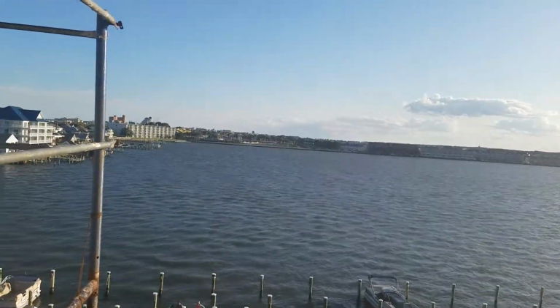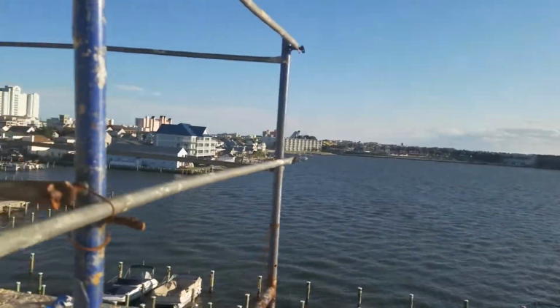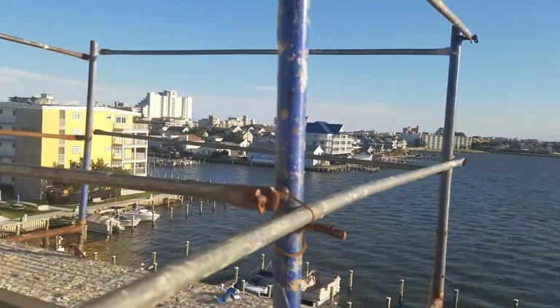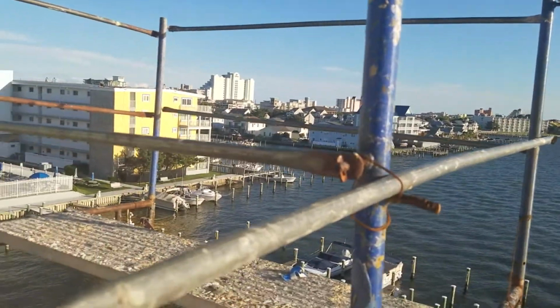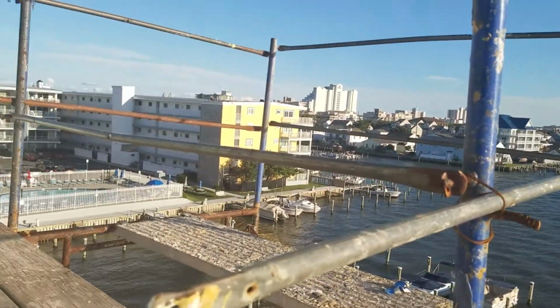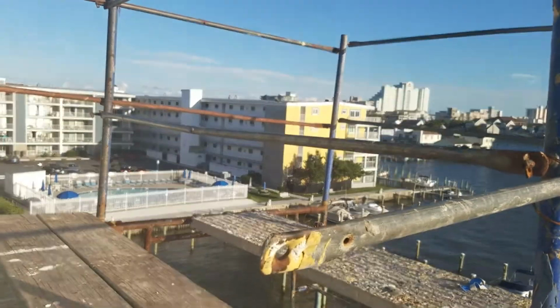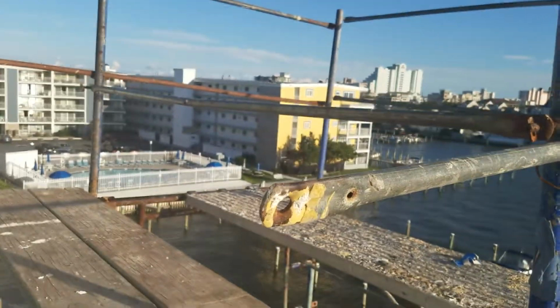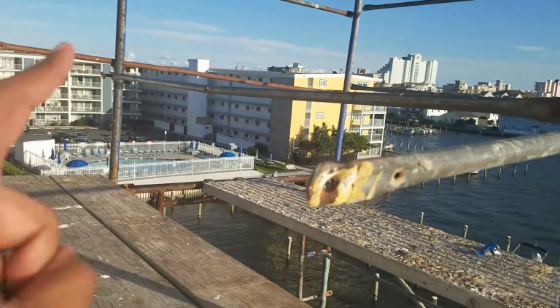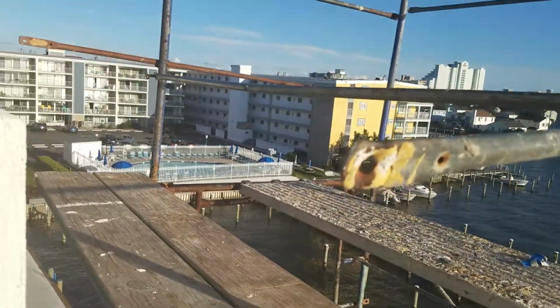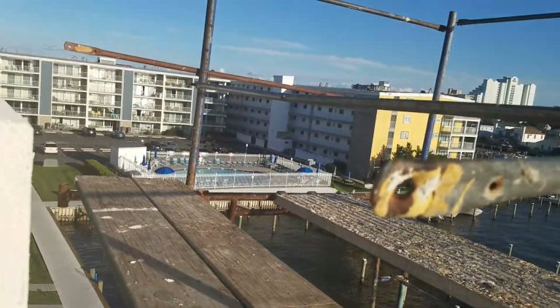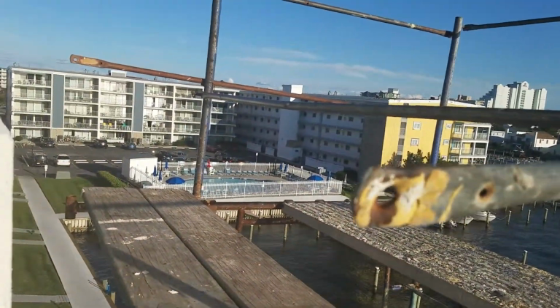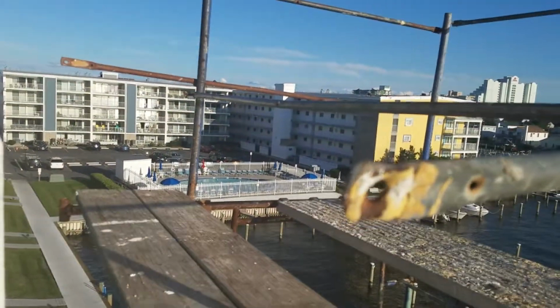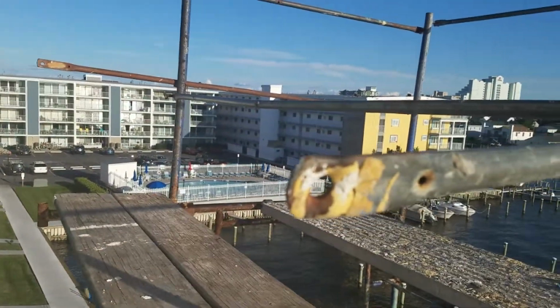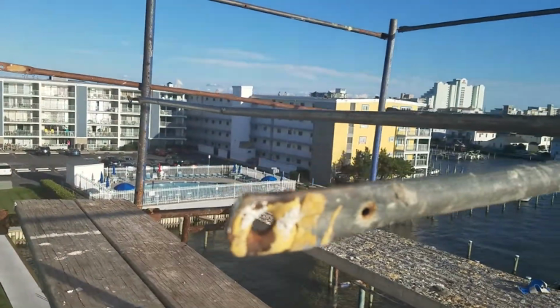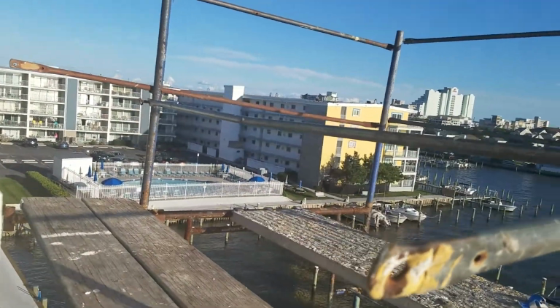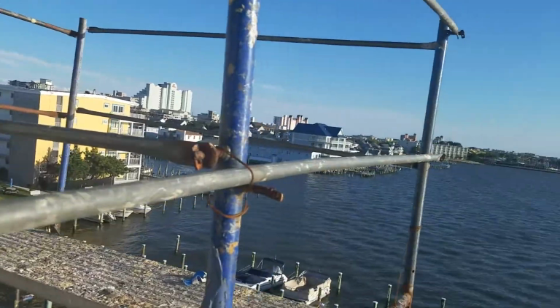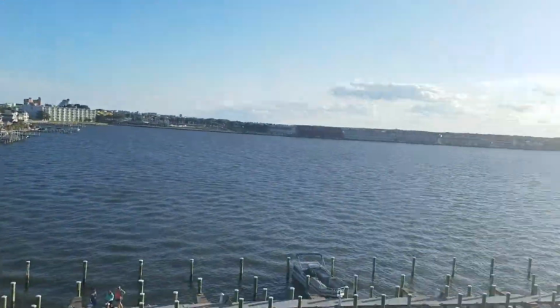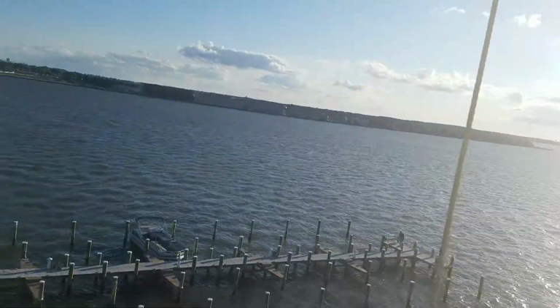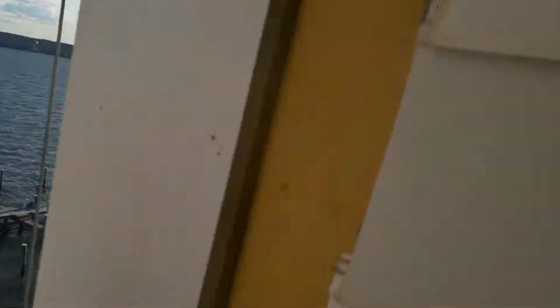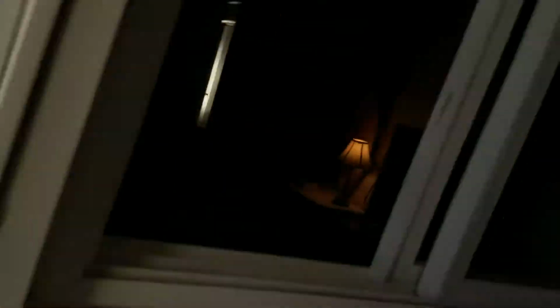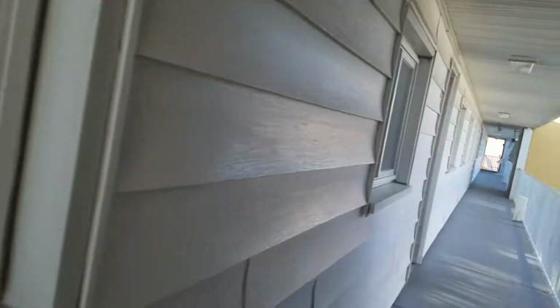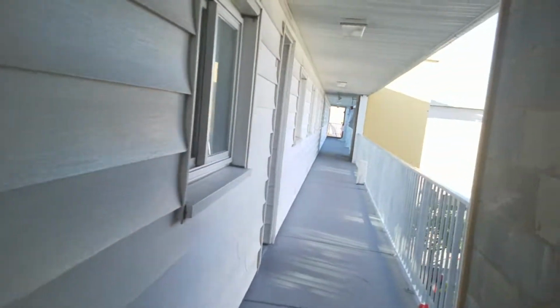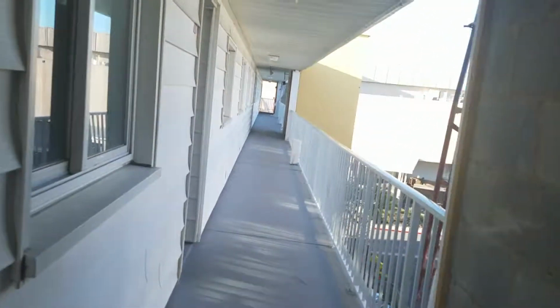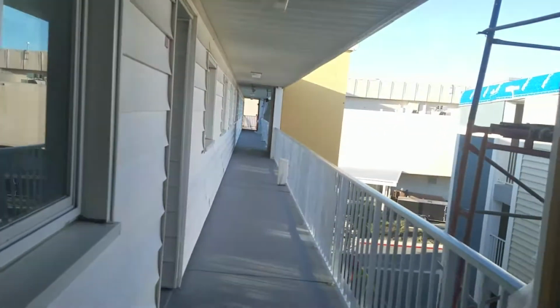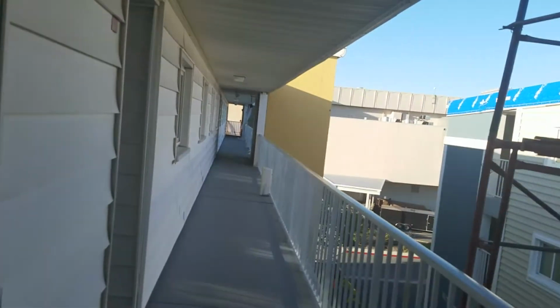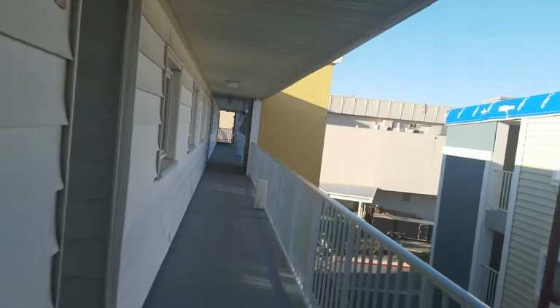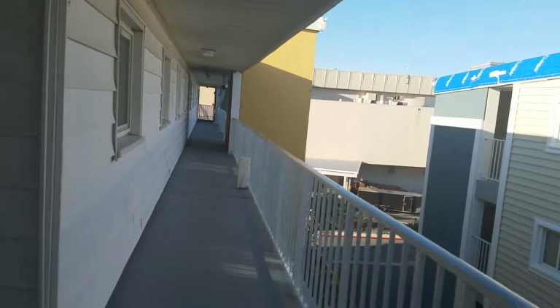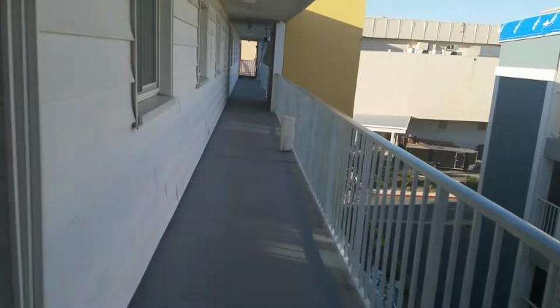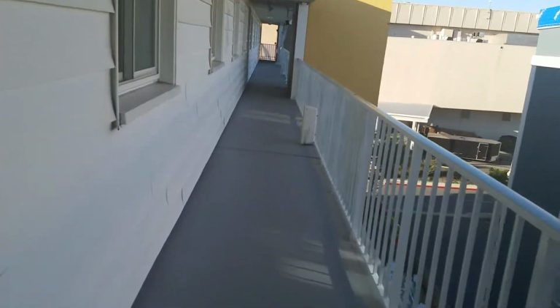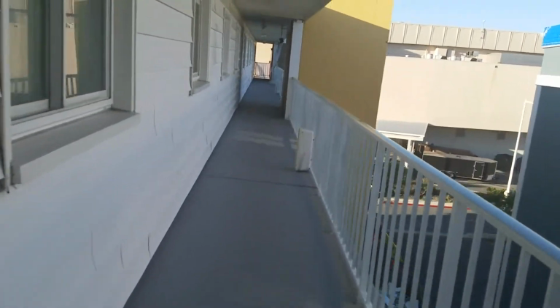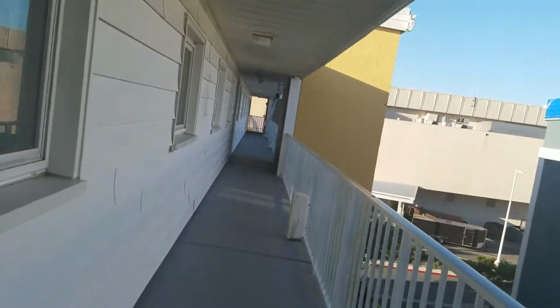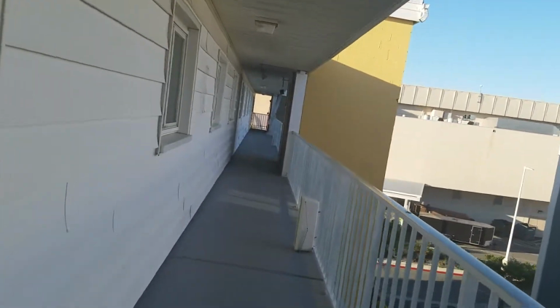Over there must be a few condos, and this one over there as well. I should love this view so much. I'm going to go back down anyway — I love this view so much.